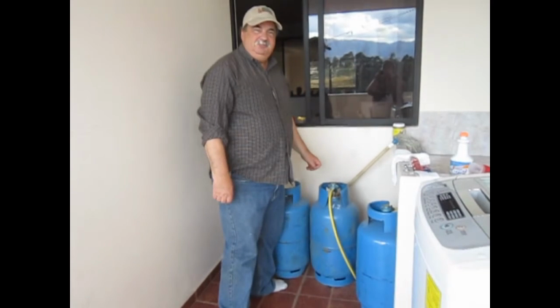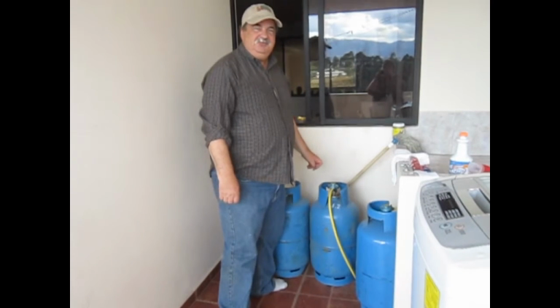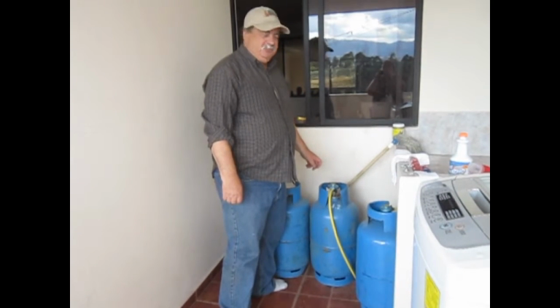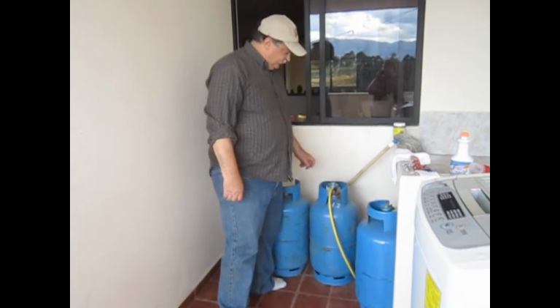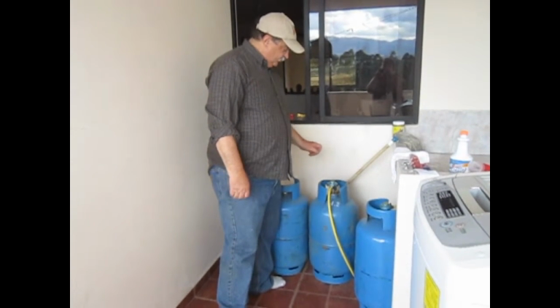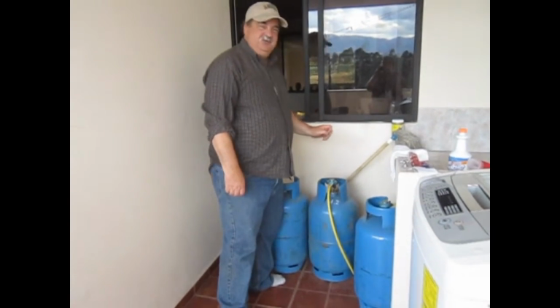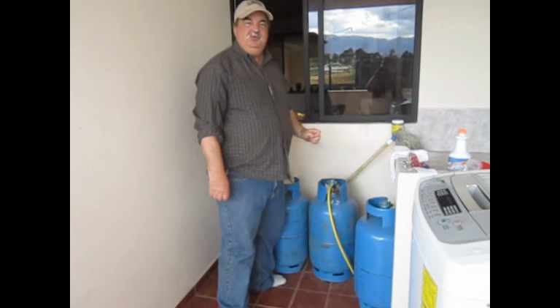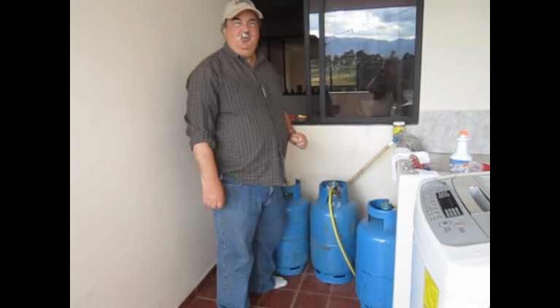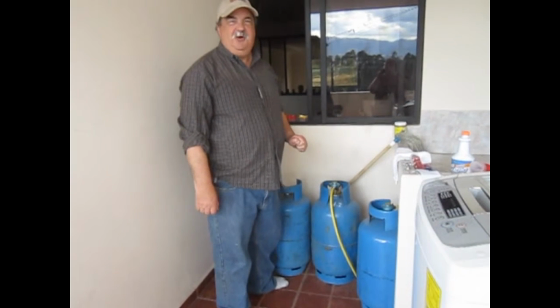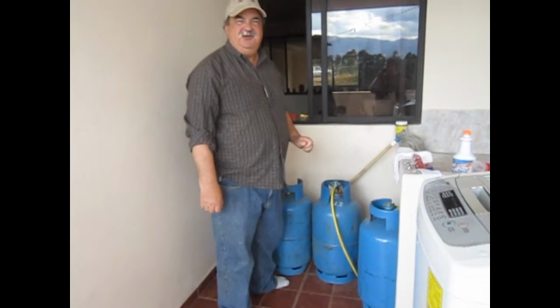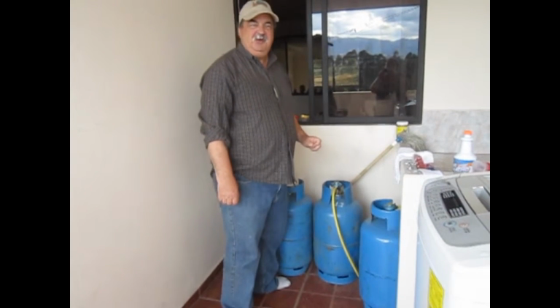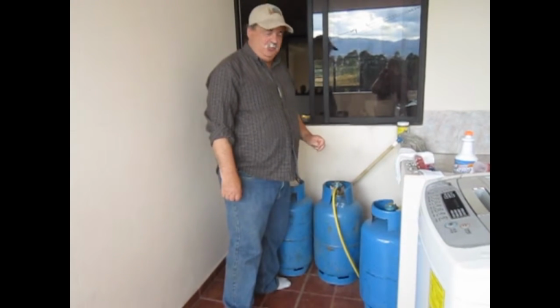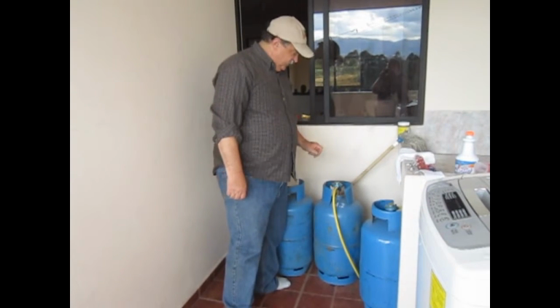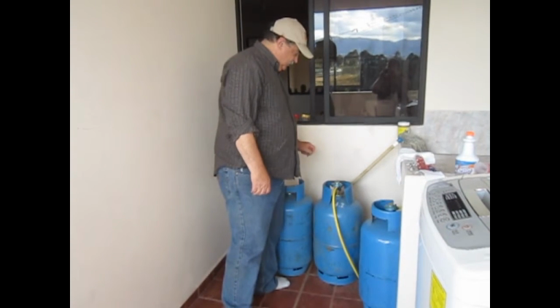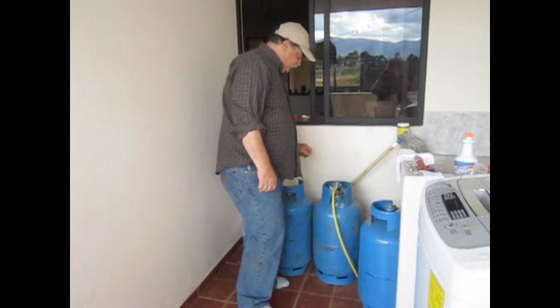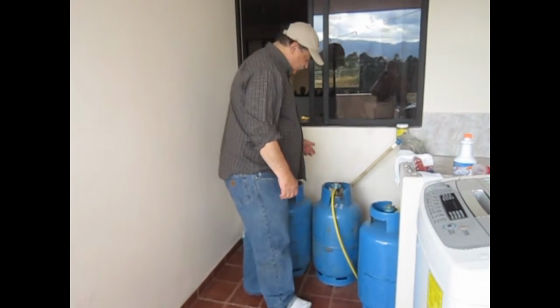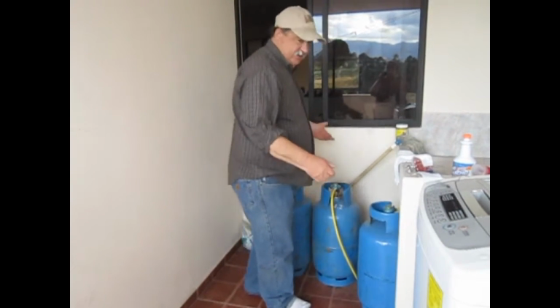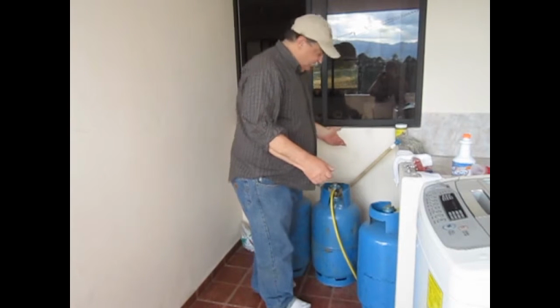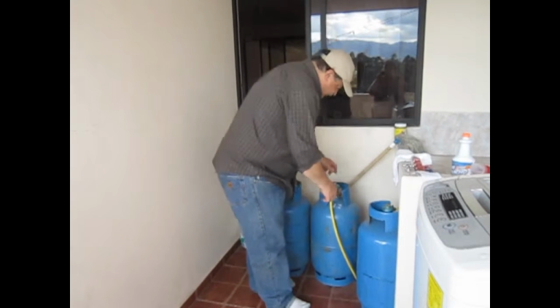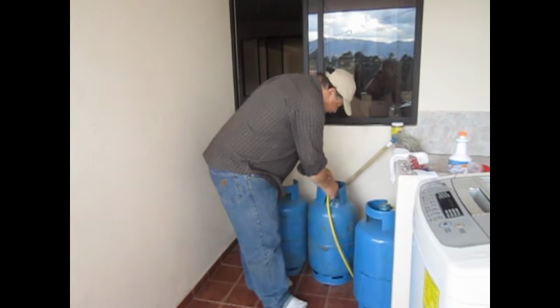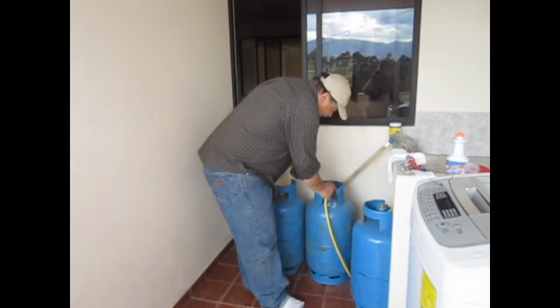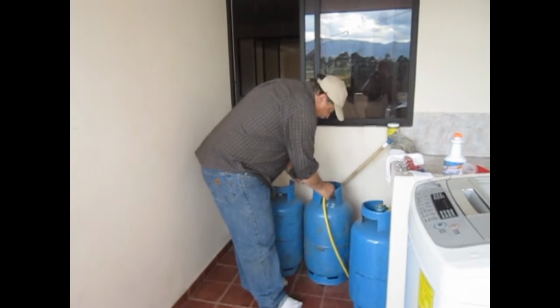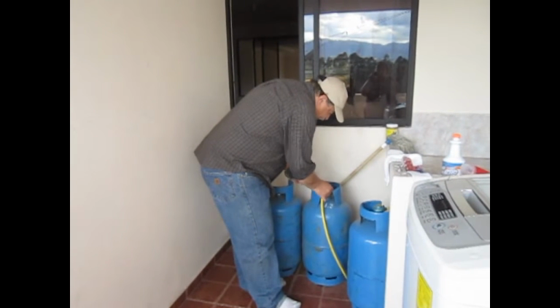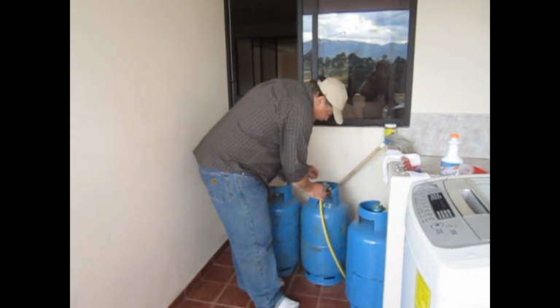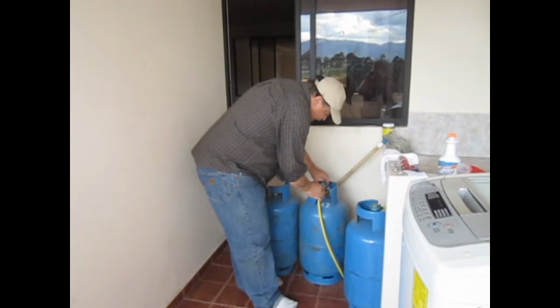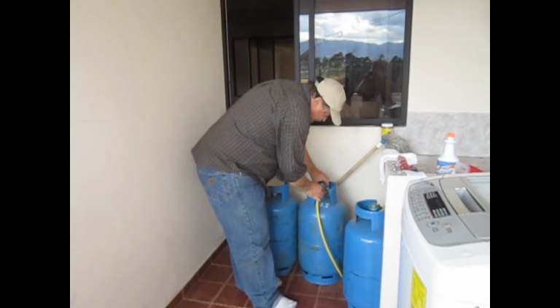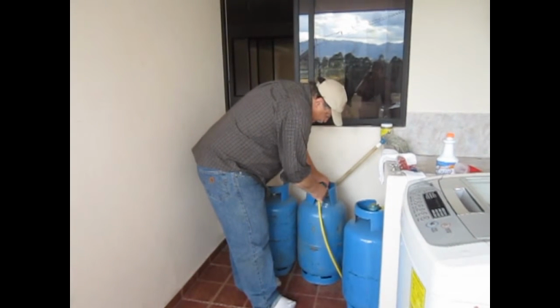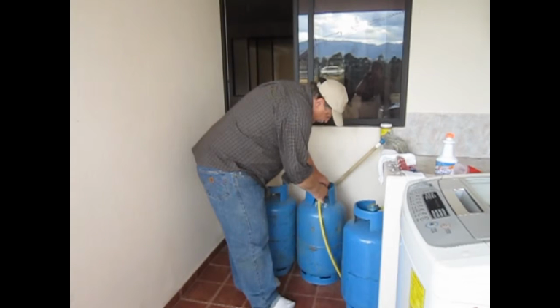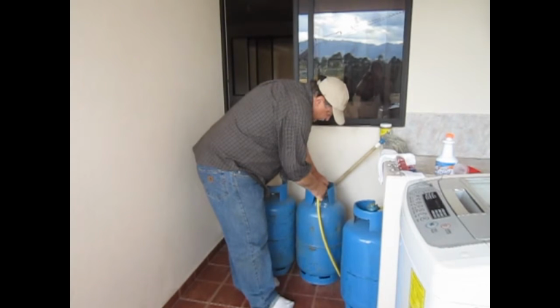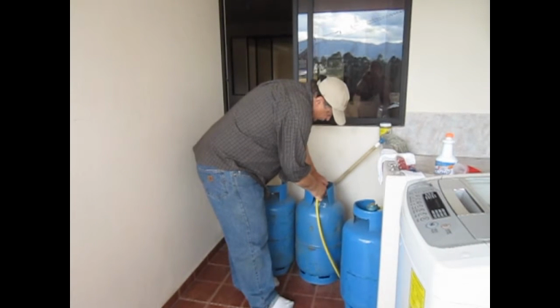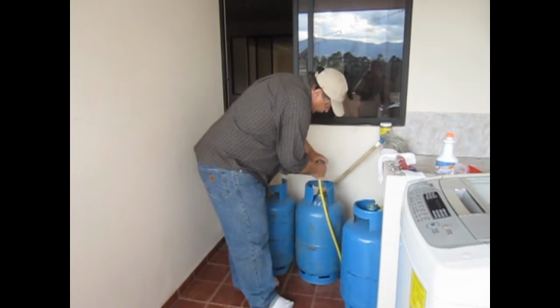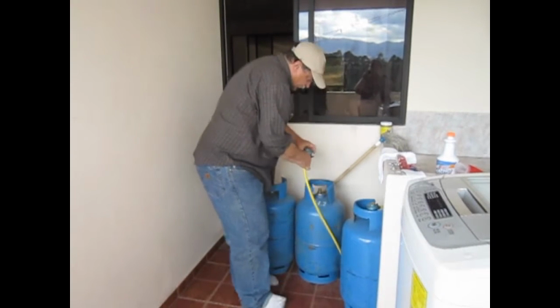I thought I'd show you what's involved with changing a propane tank in Ecuador. It's pretty darn easy. You just flip the switch, push the button, and lift it off.